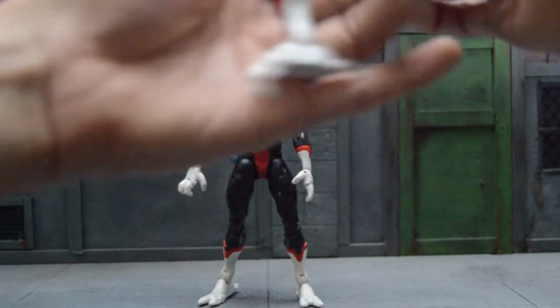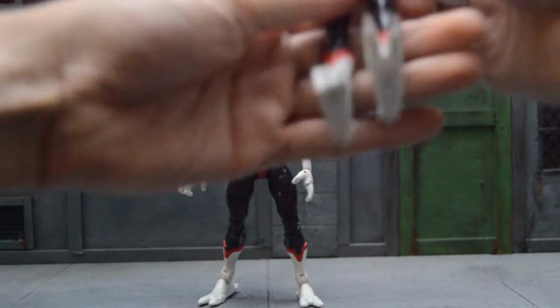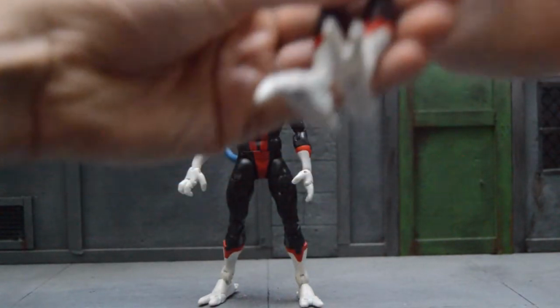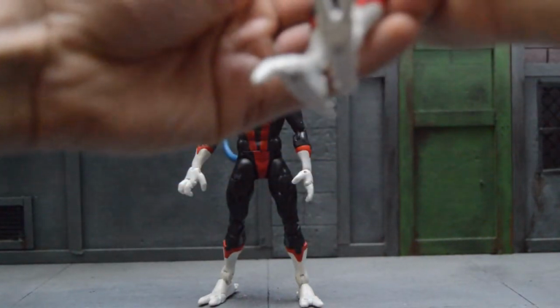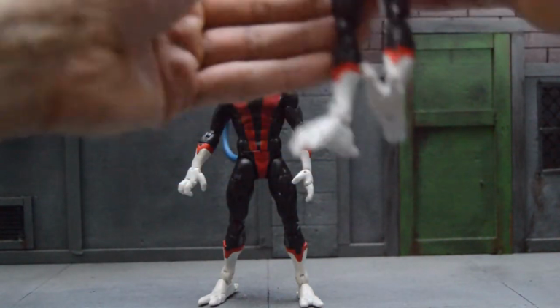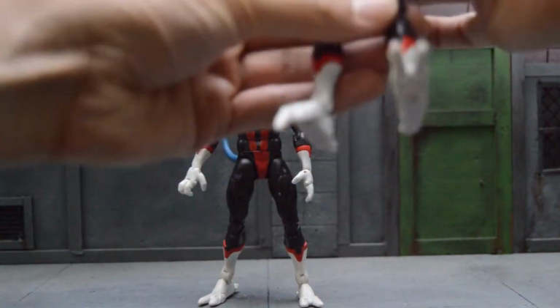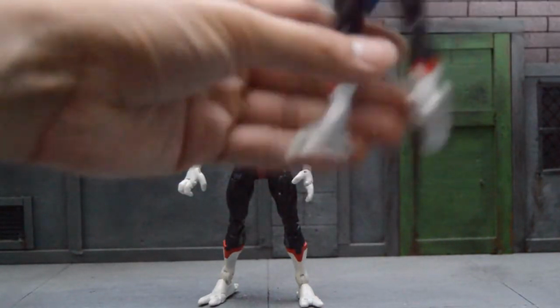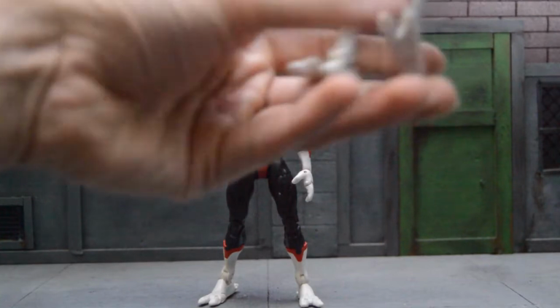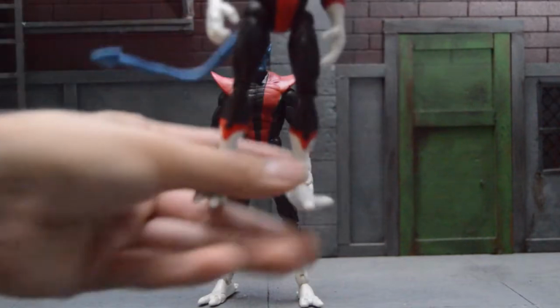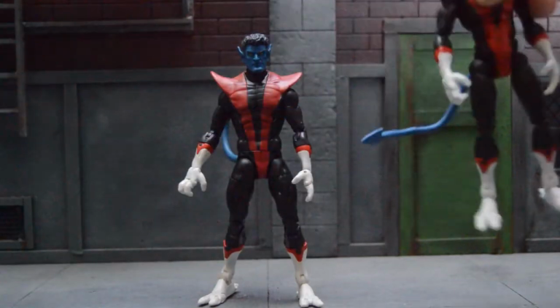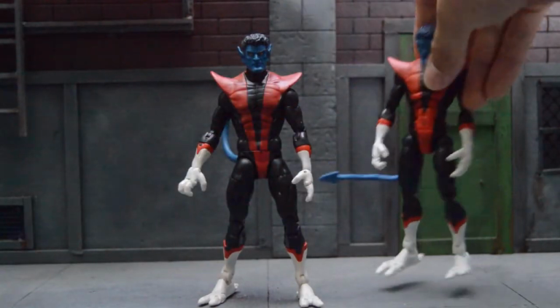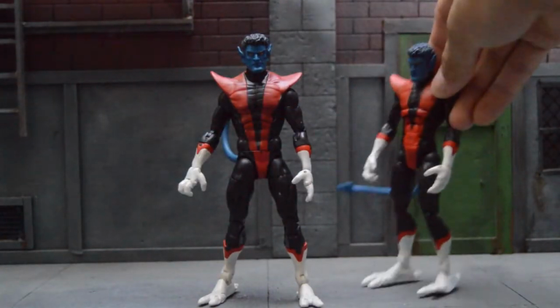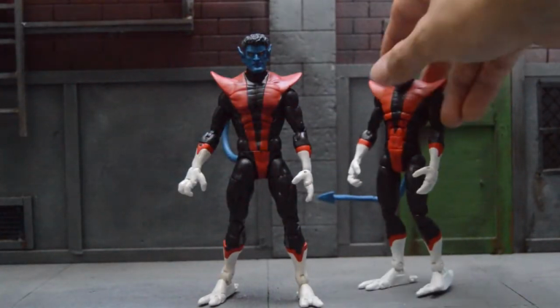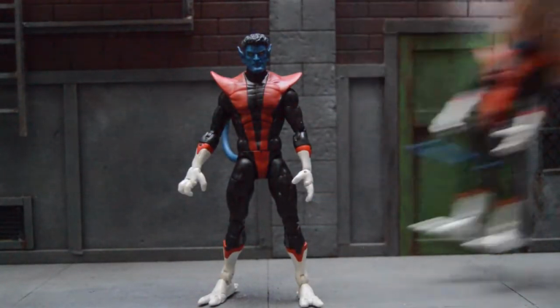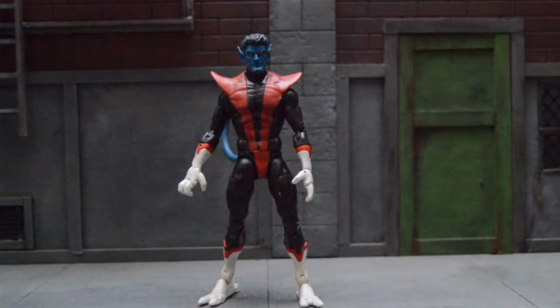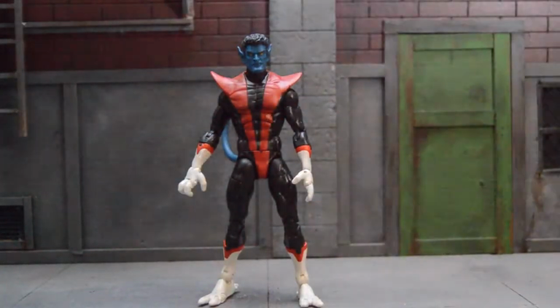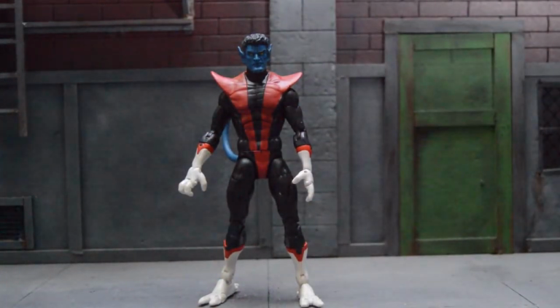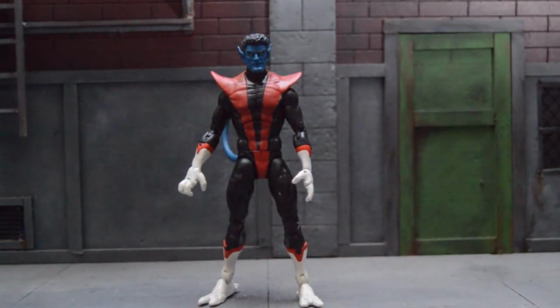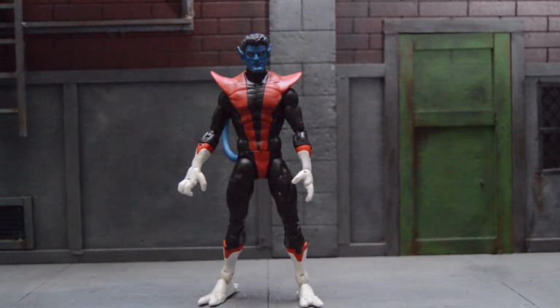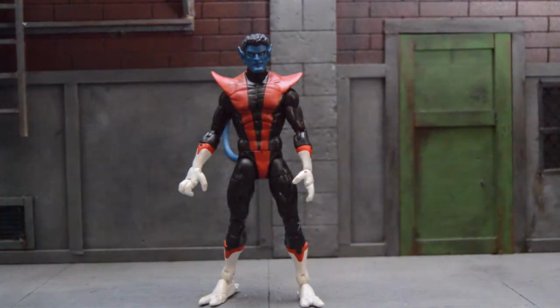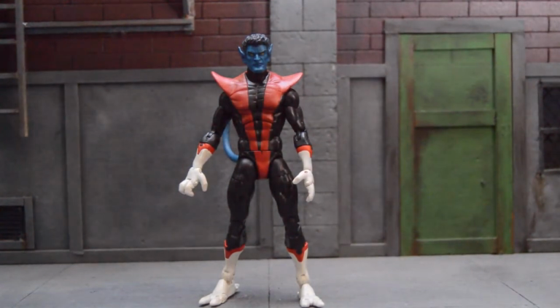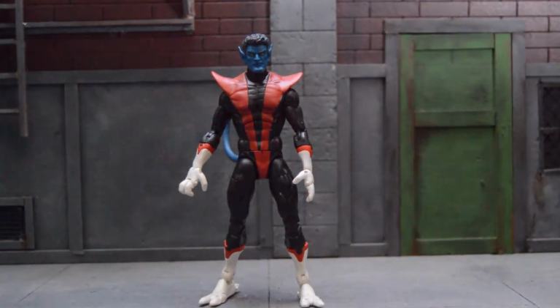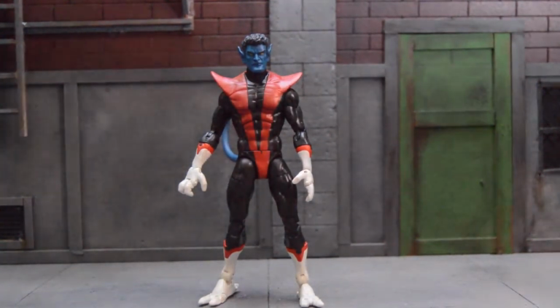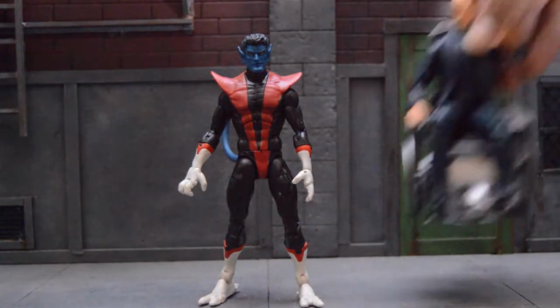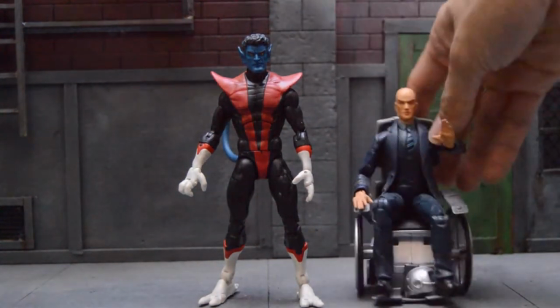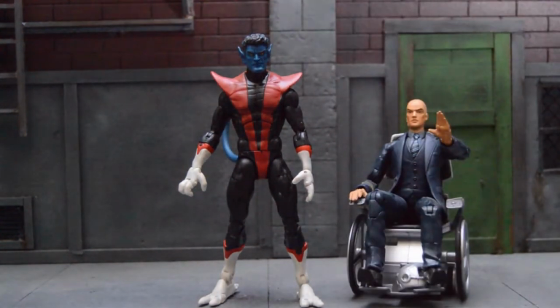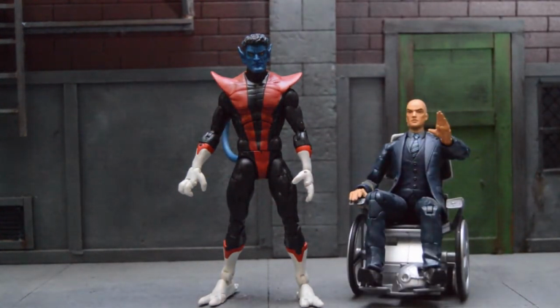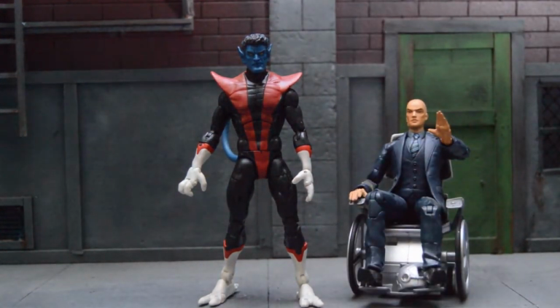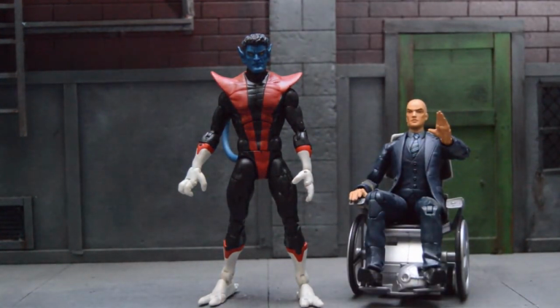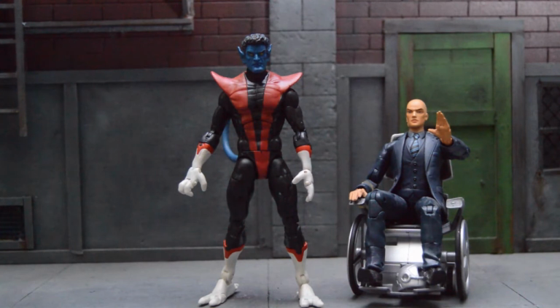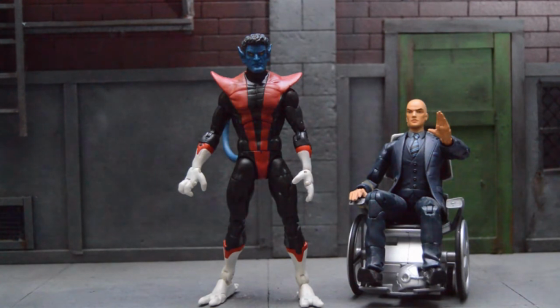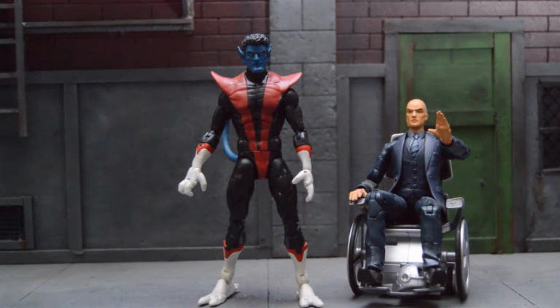Of course I'm not bashing the Toybiz one — this was made back in the day, and honestly it's one of the best pieces of that time. And then just for kicks, let's put him next to the Toybiz Savior — and look how it perfectly fits in.